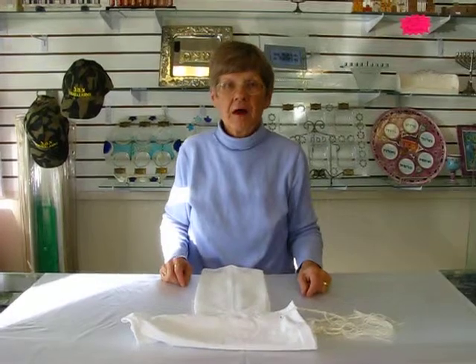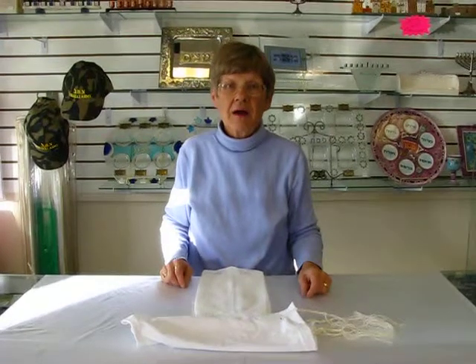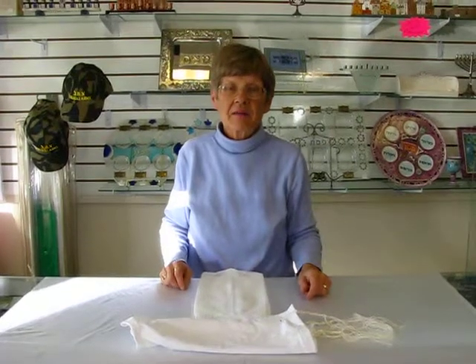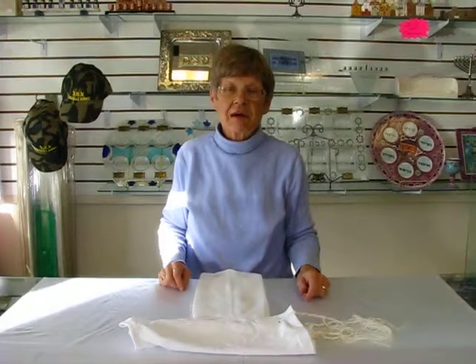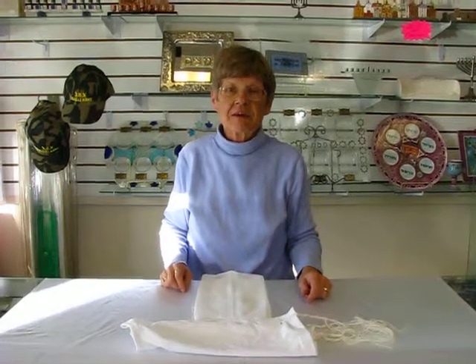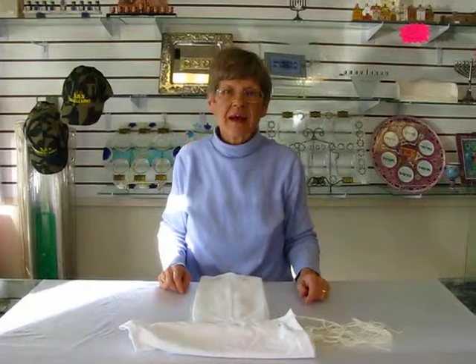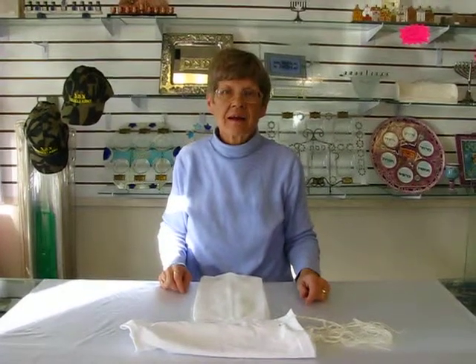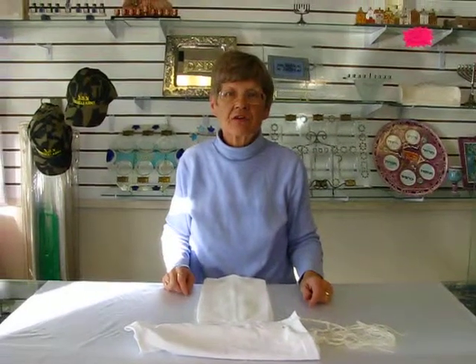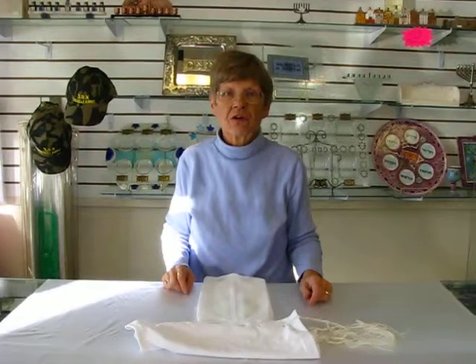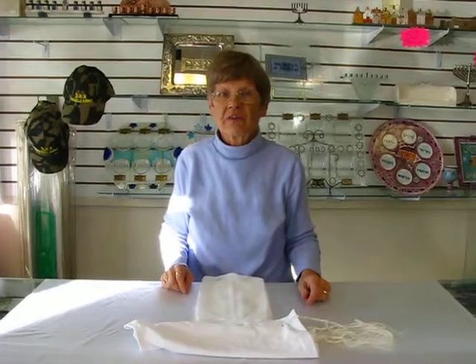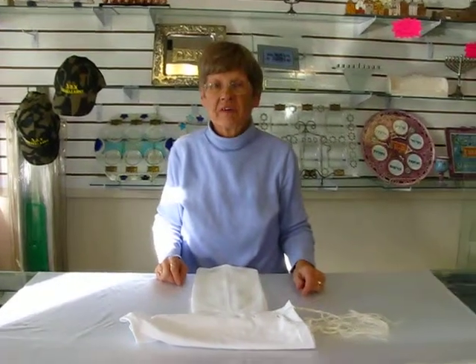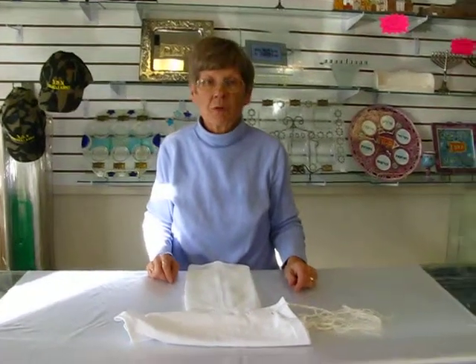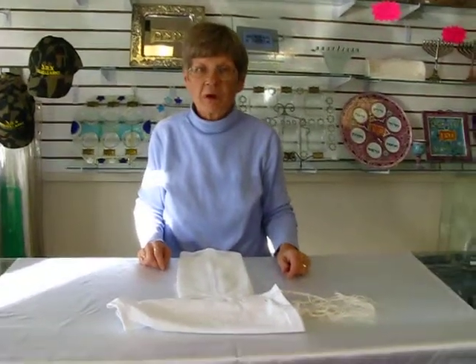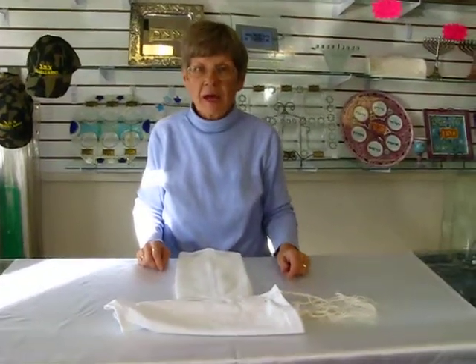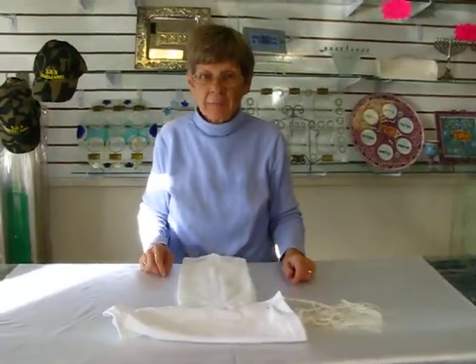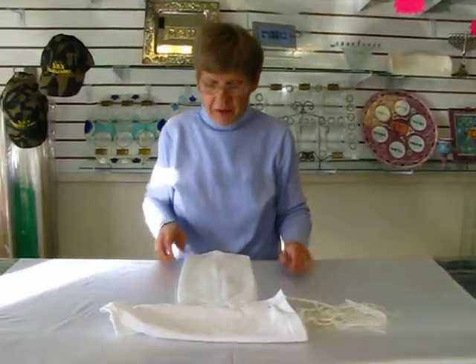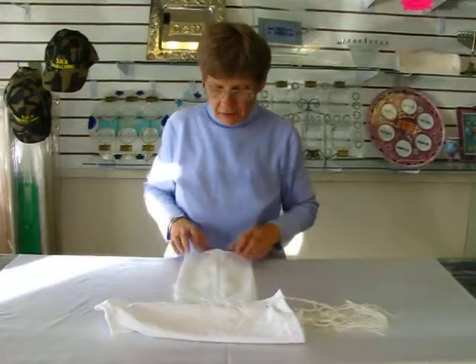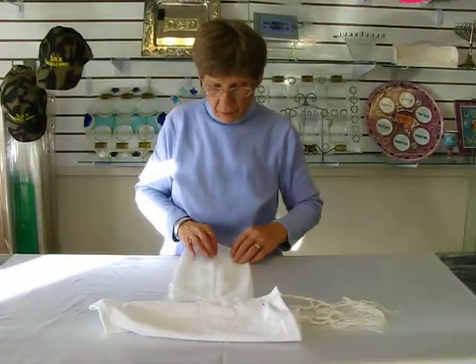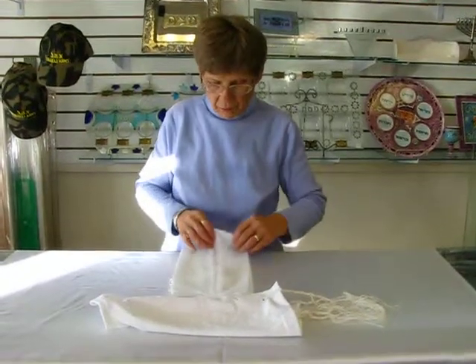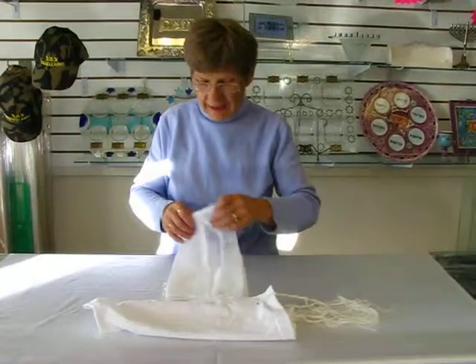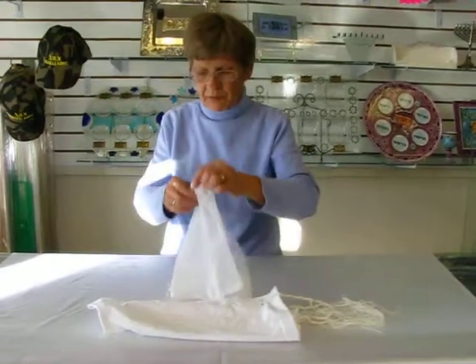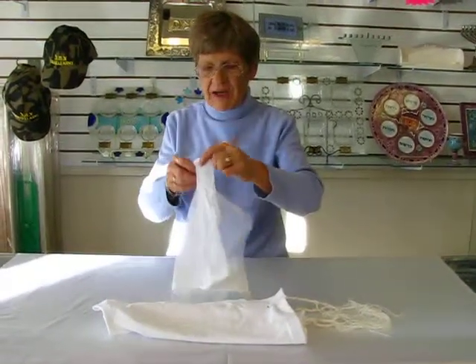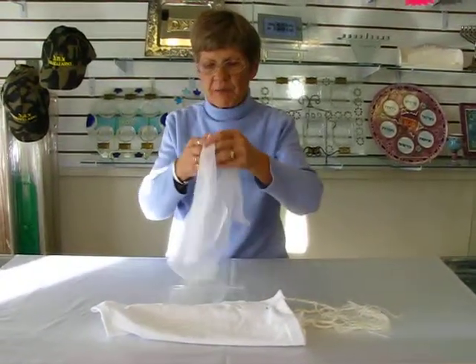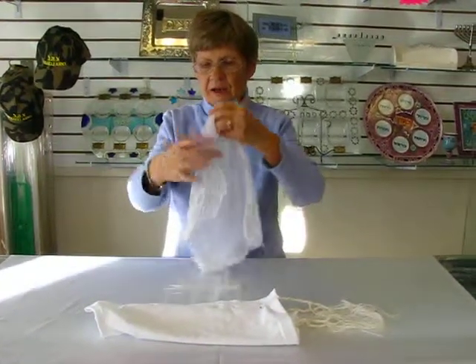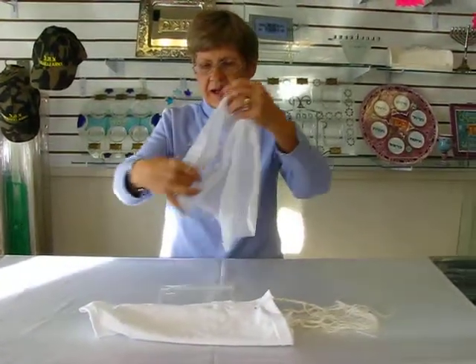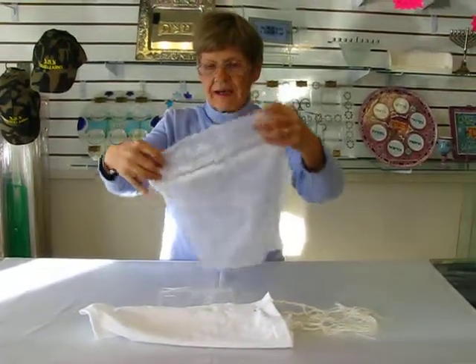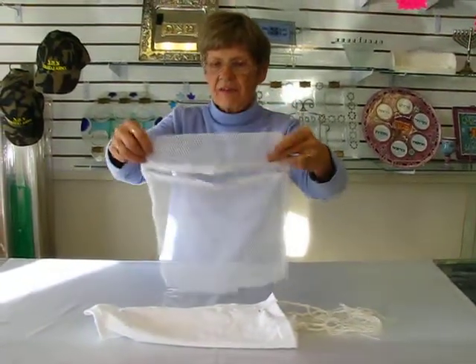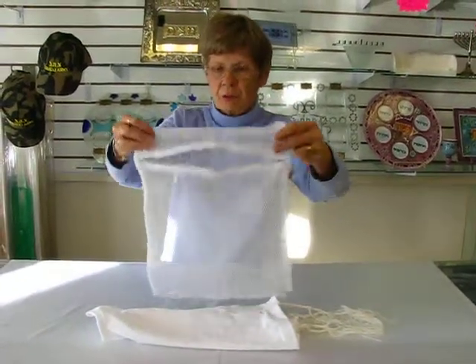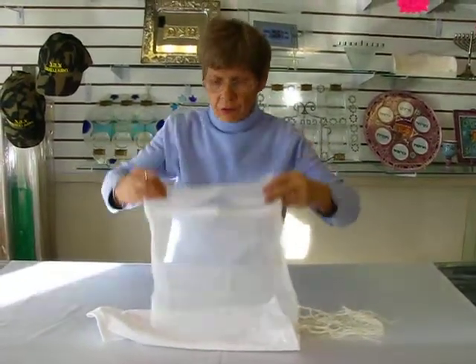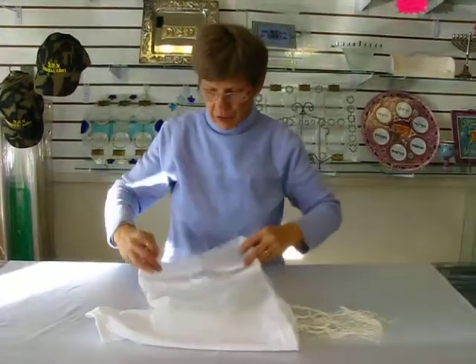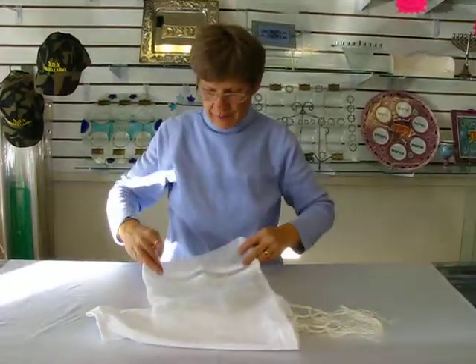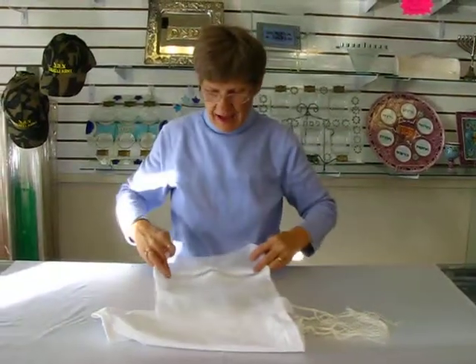Hi, it's Hava and today I'd like to show you a Tzitzit wash bag. This wash bag is made of mesh and it has a zipper closure on the back.